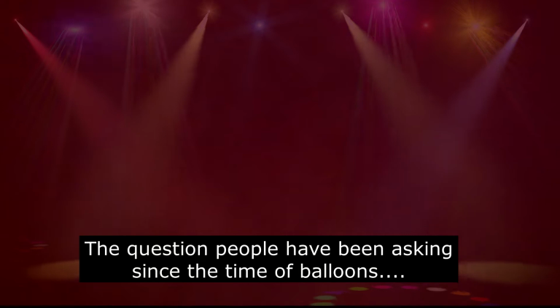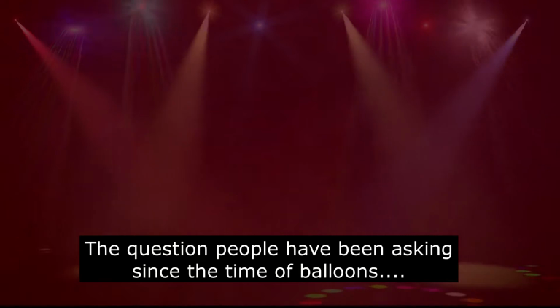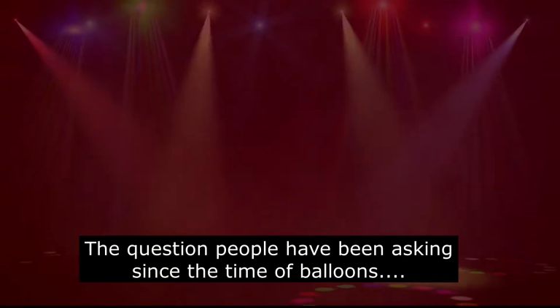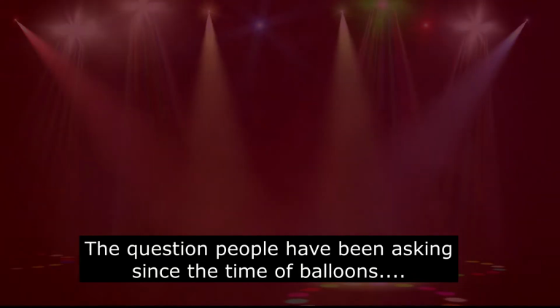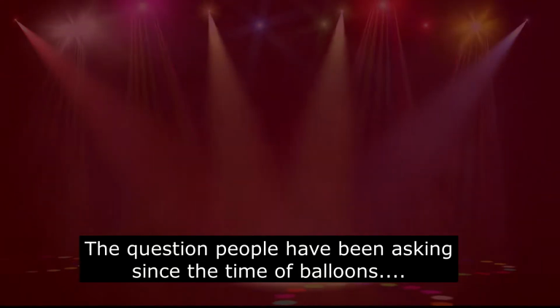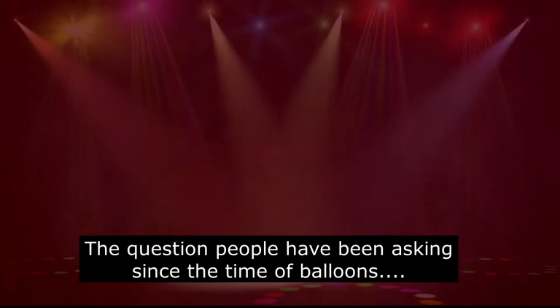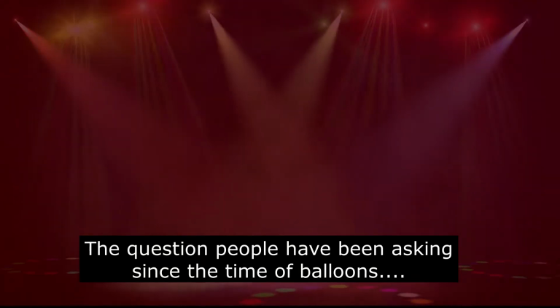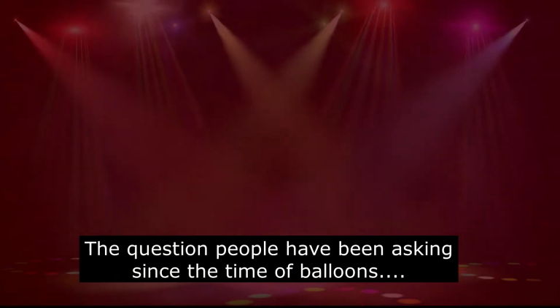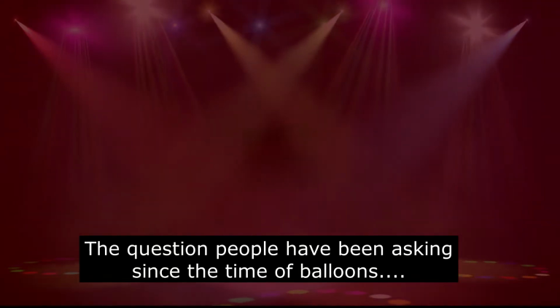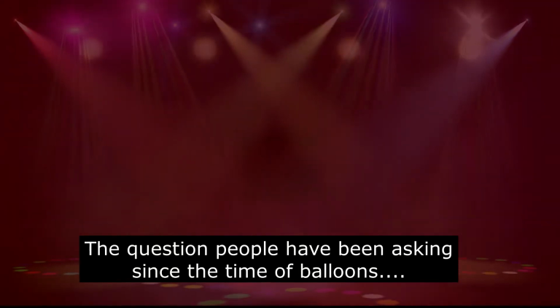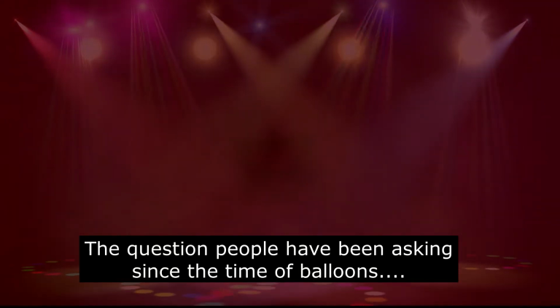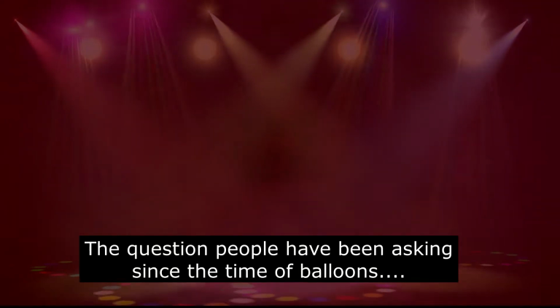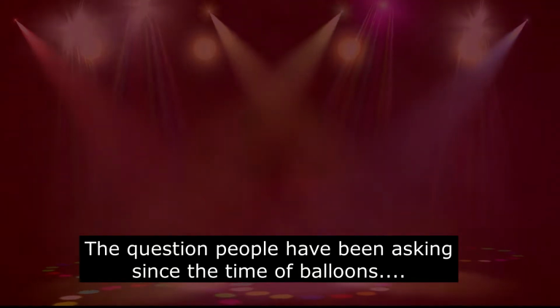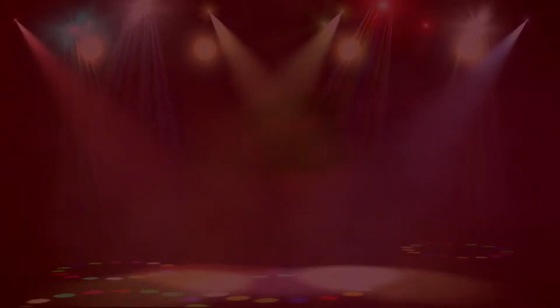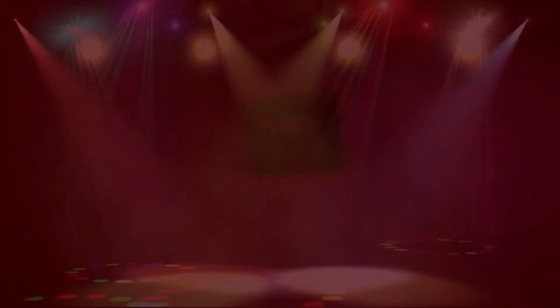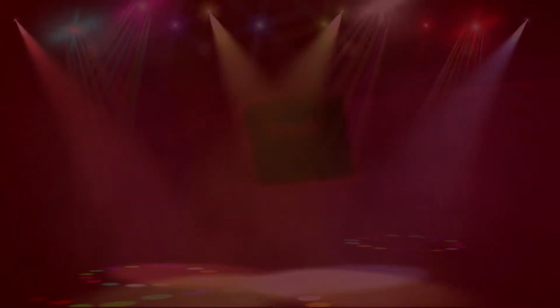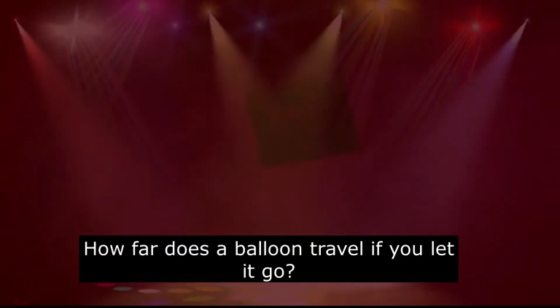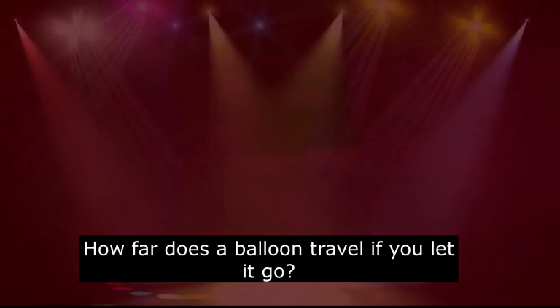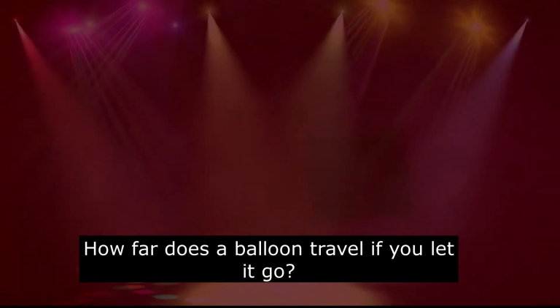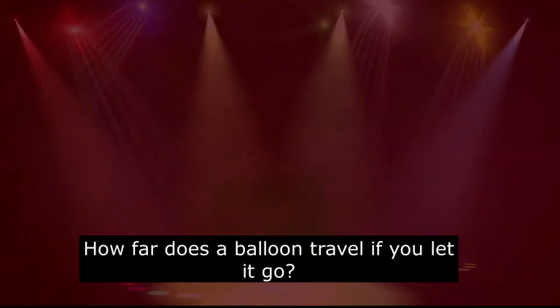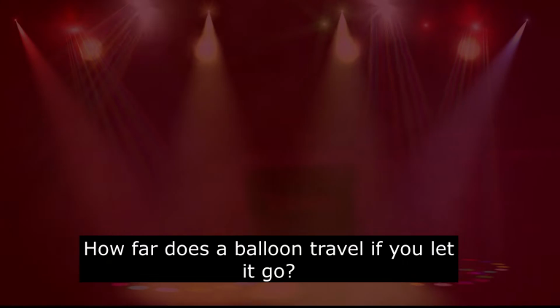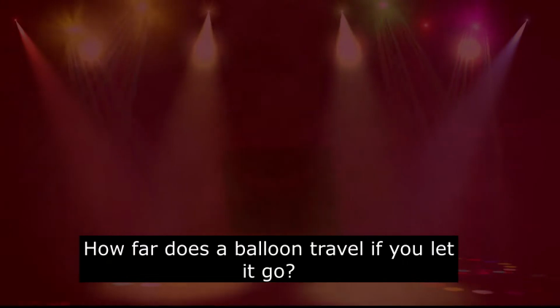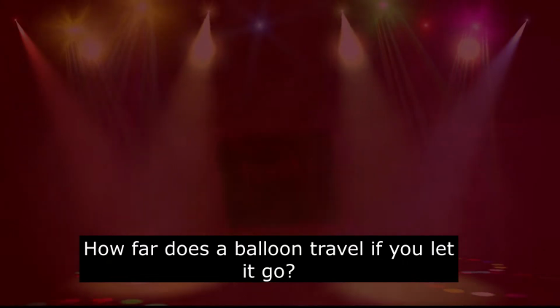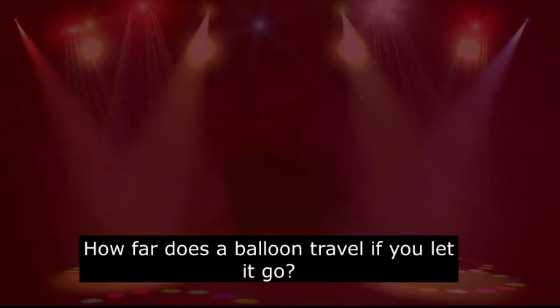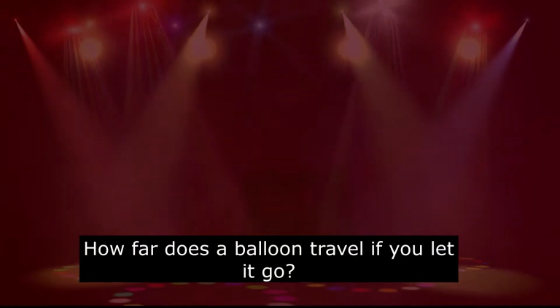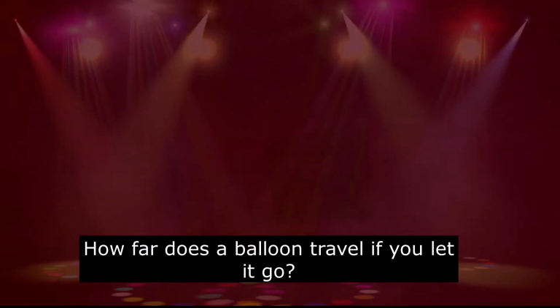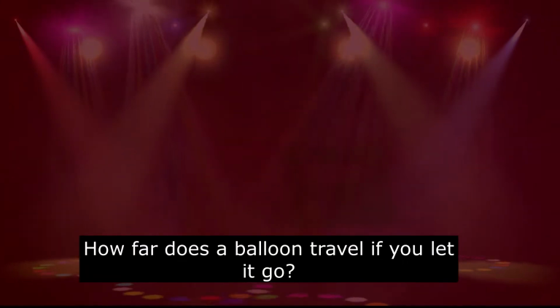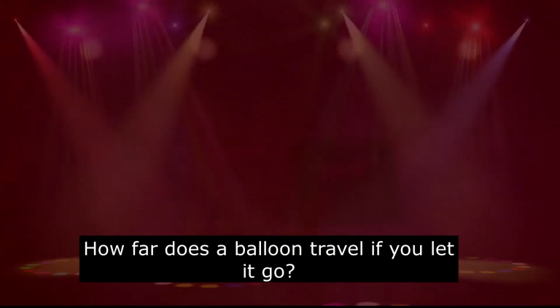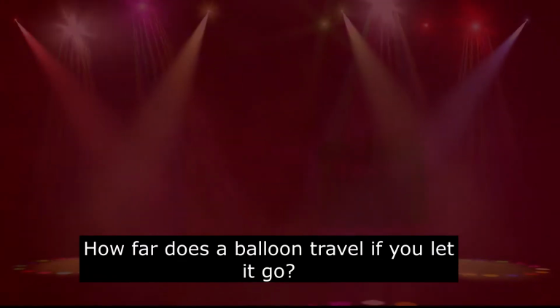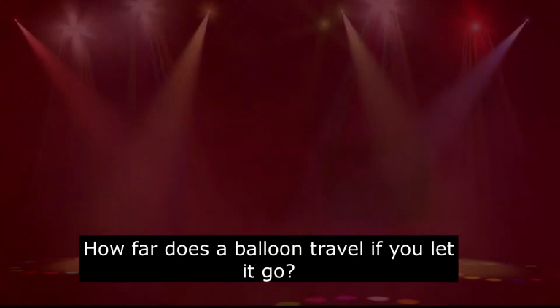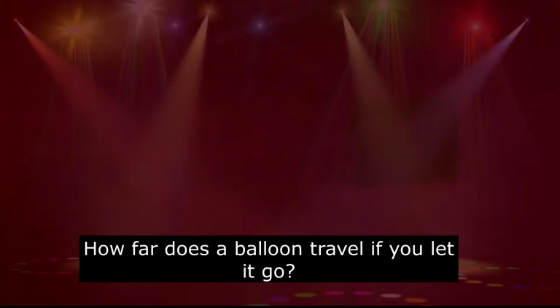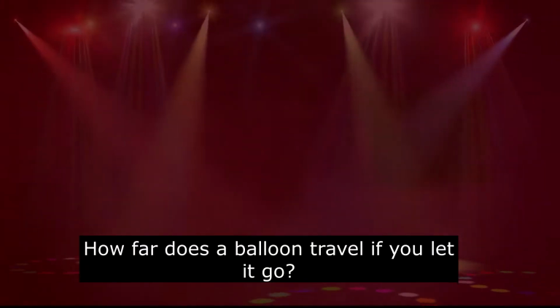A question that people have been asking since the time of balloons: how far does one travel? And today we are going to be answering that question.